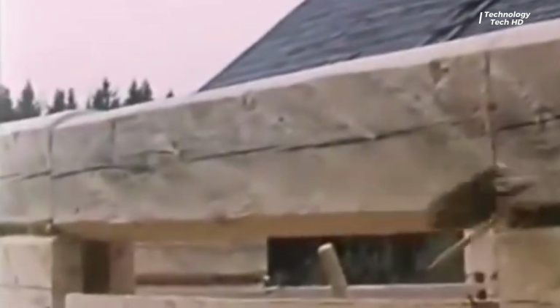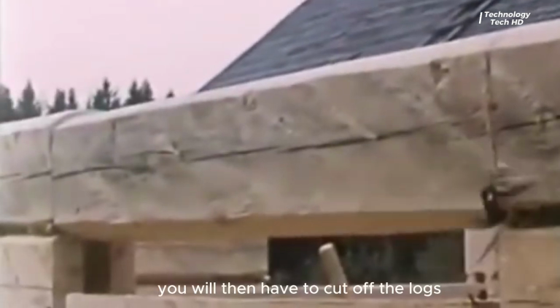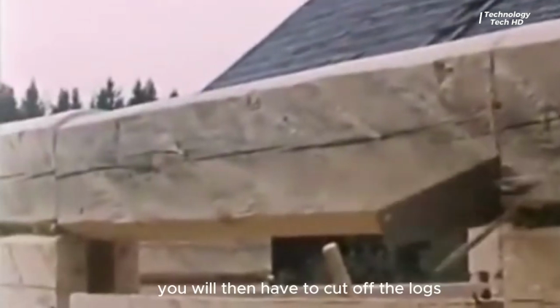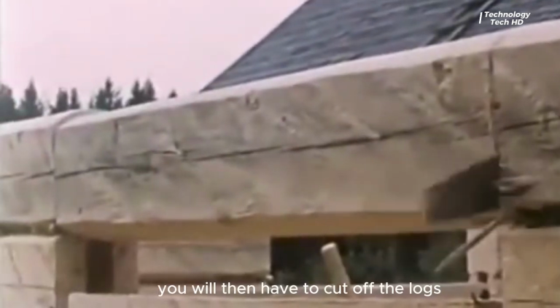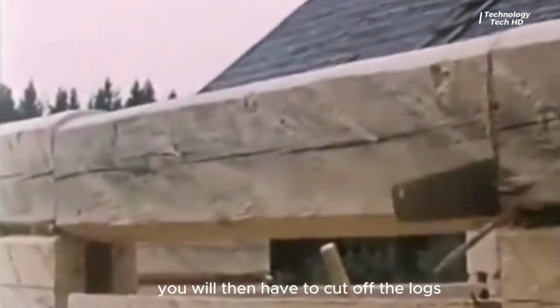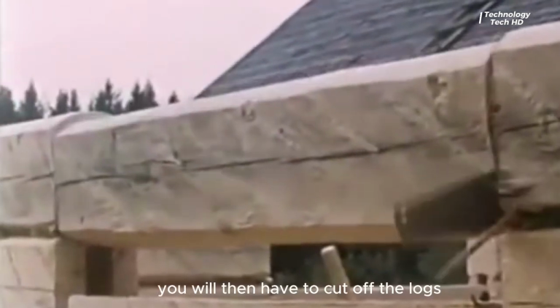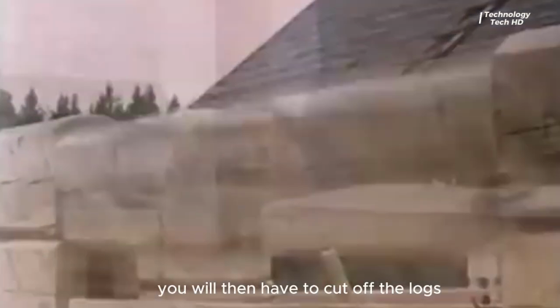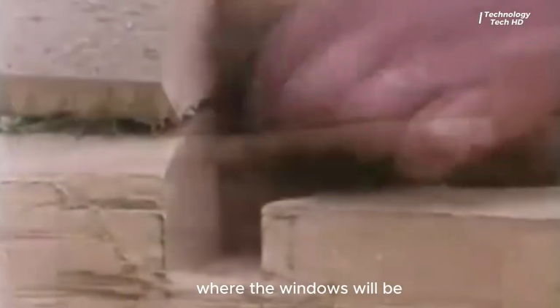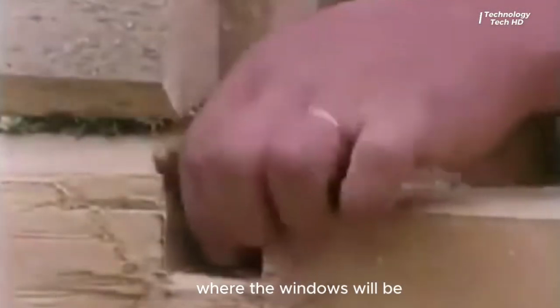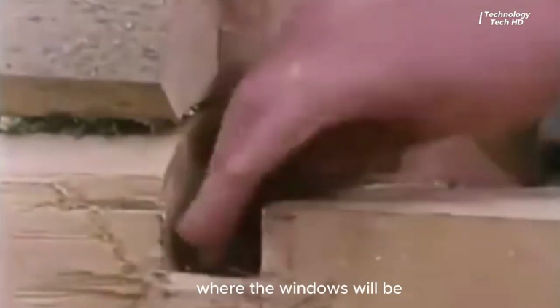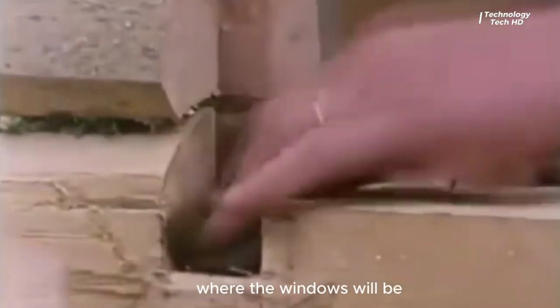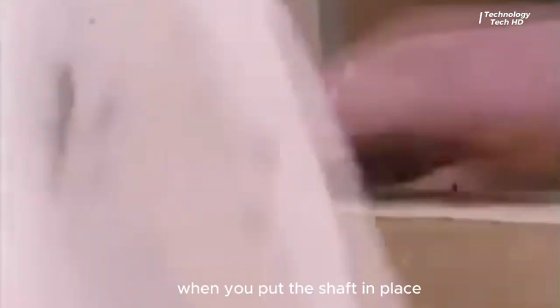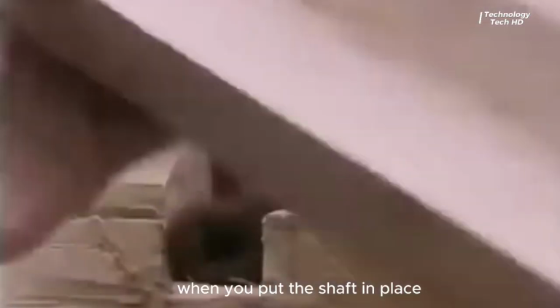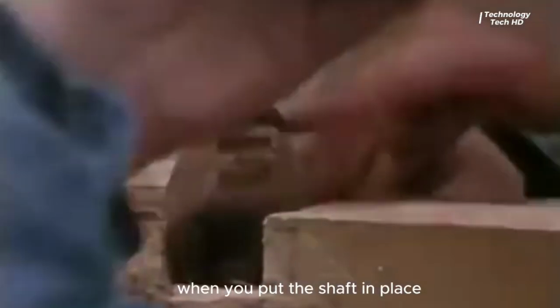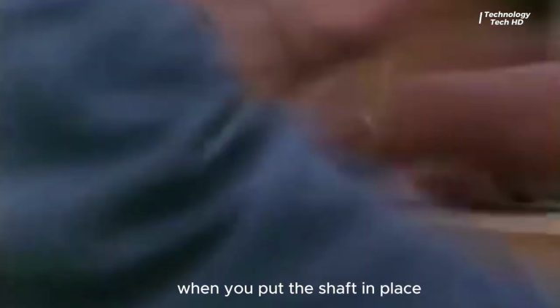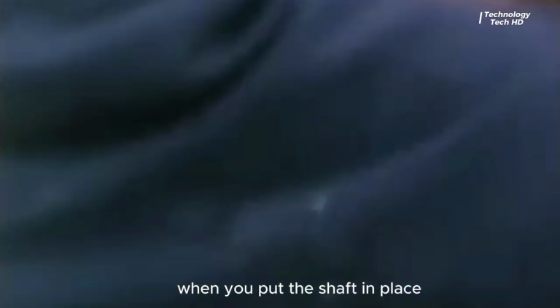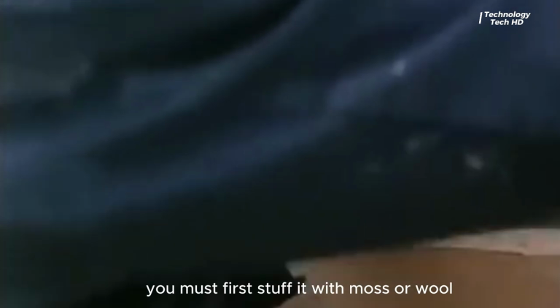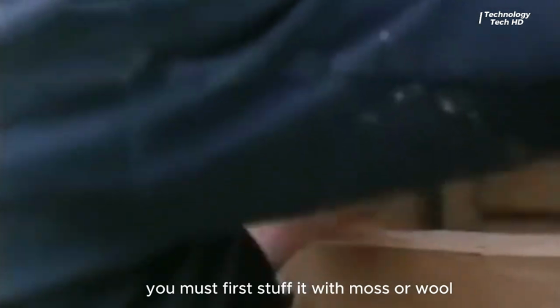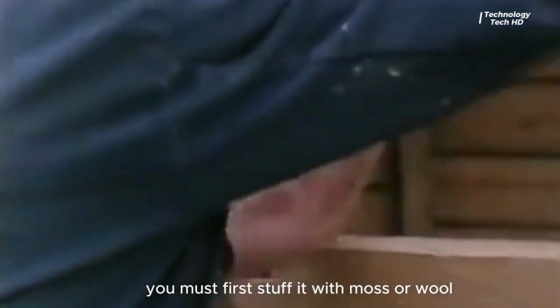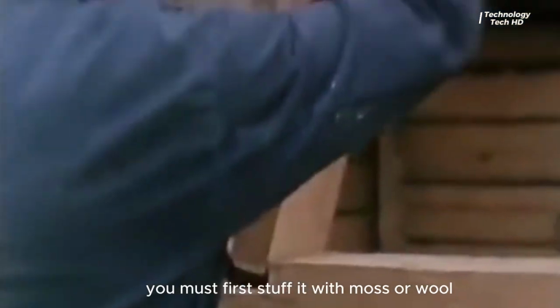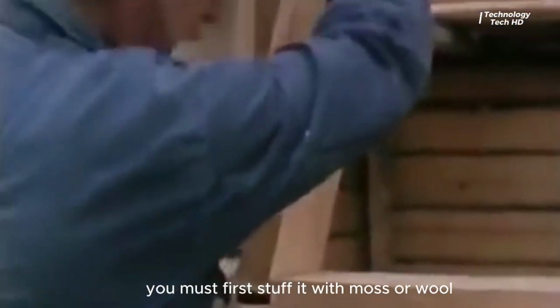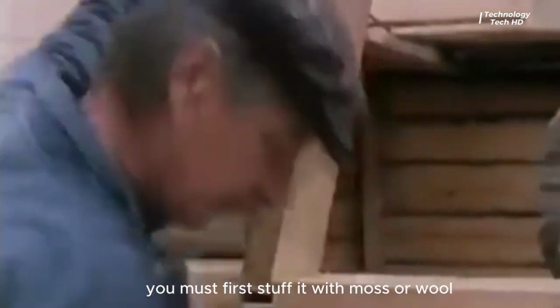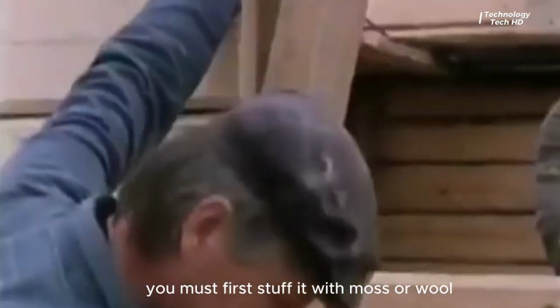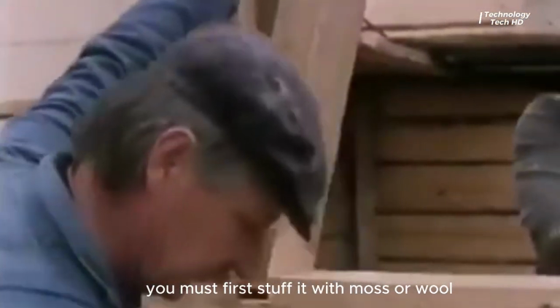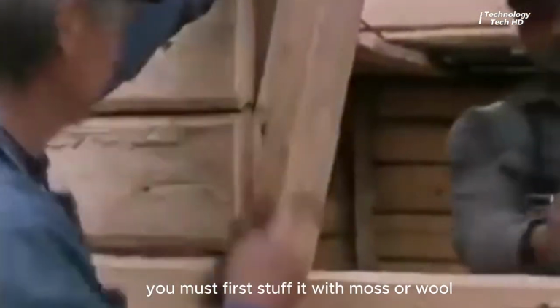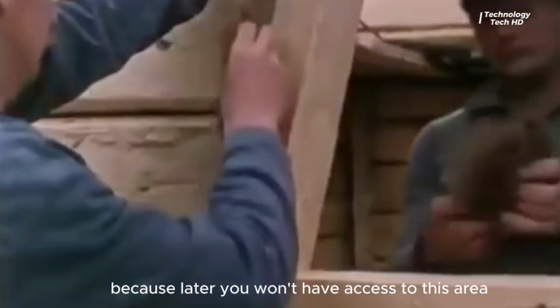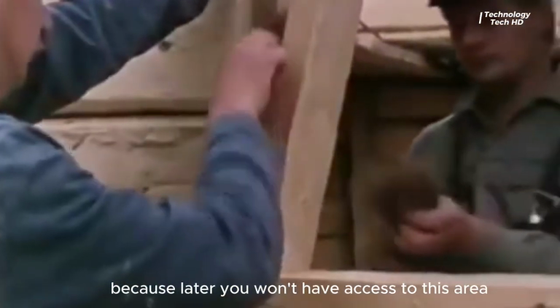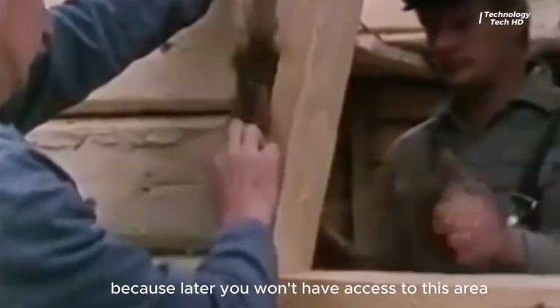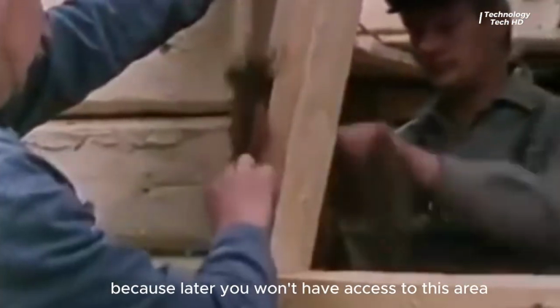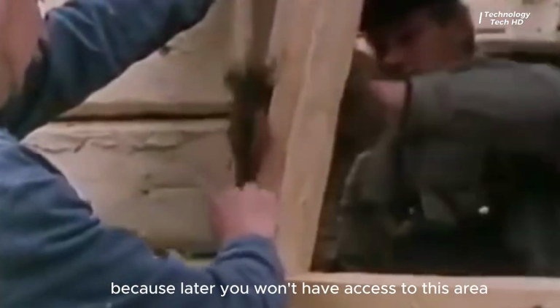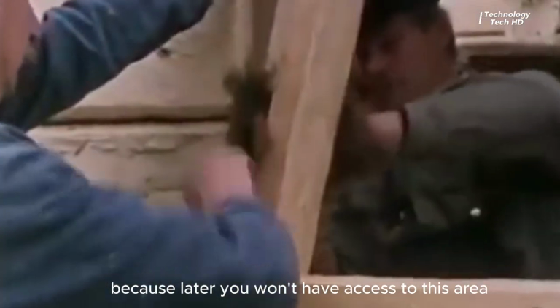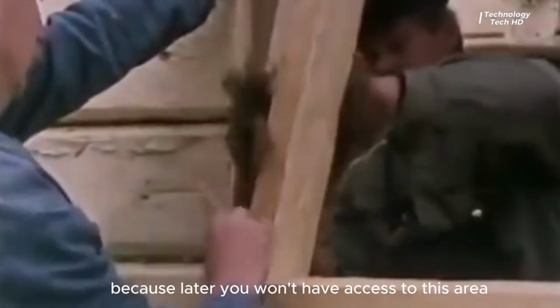You will then have to cut off the logs where the windows will be. When you put the shaft in place, you must first stuff it with moss or wool, because later you won't have access to this area.